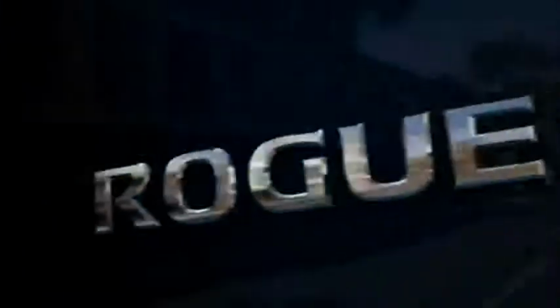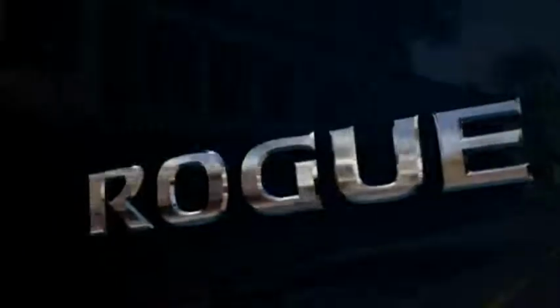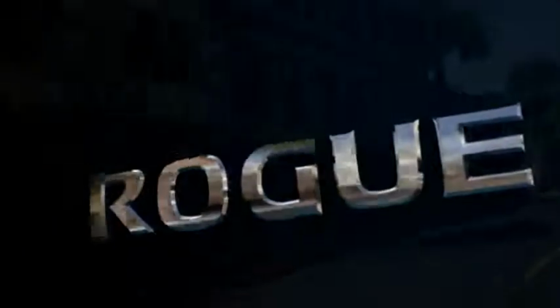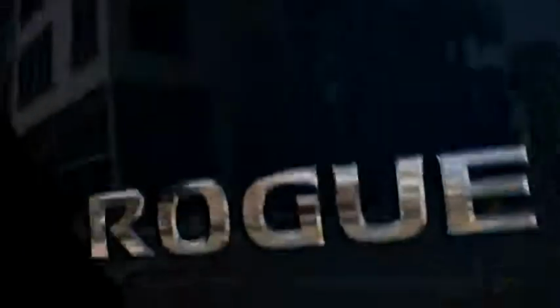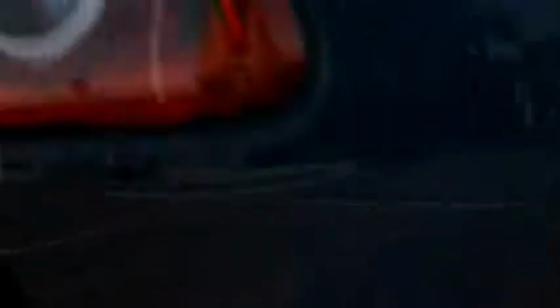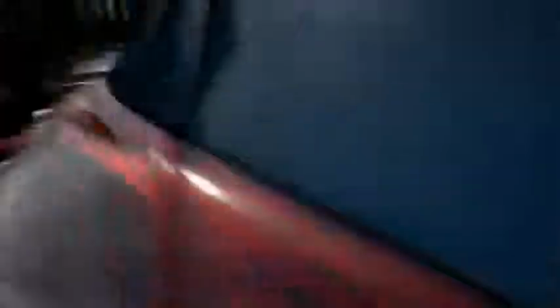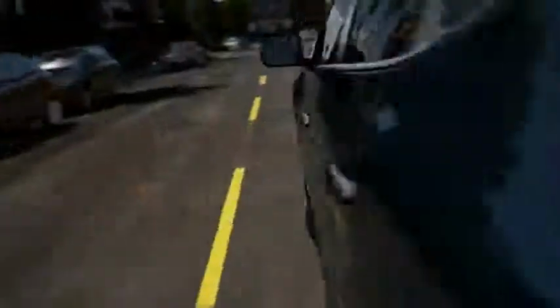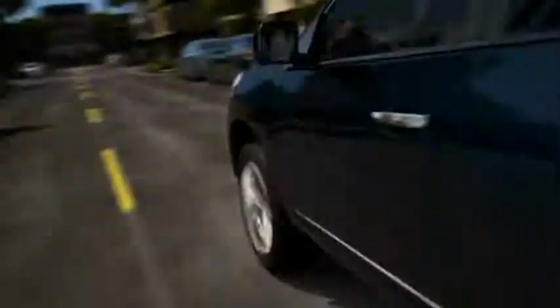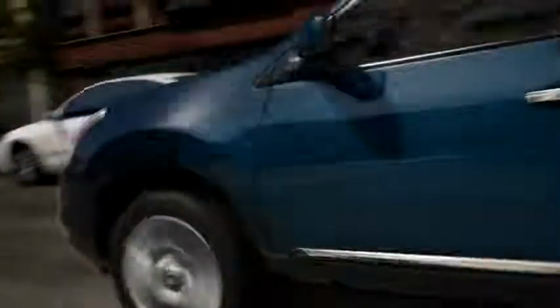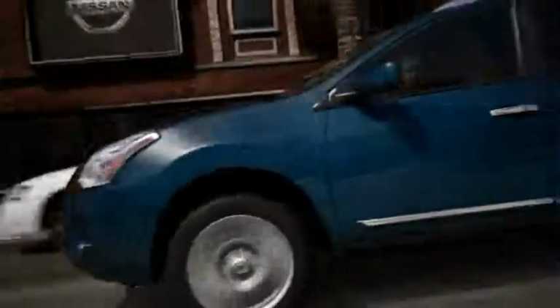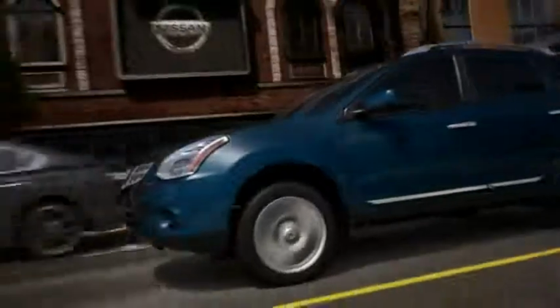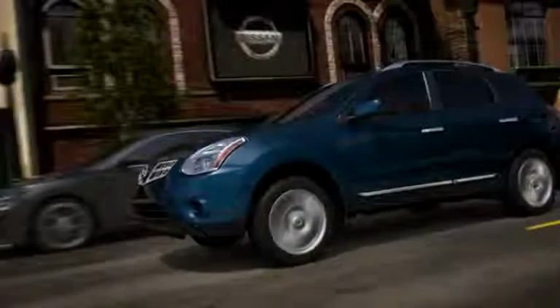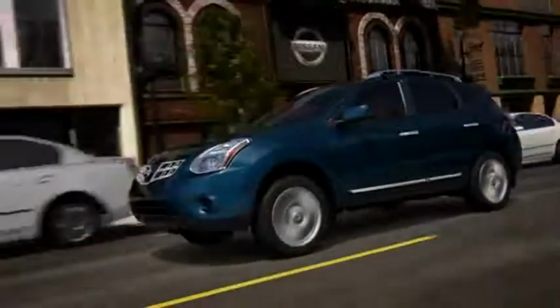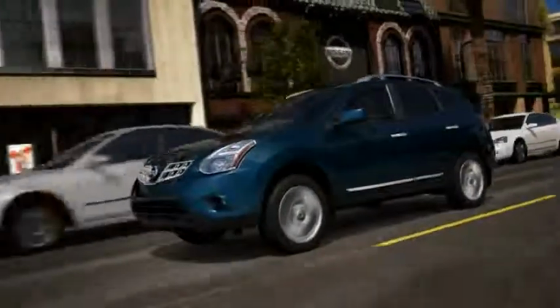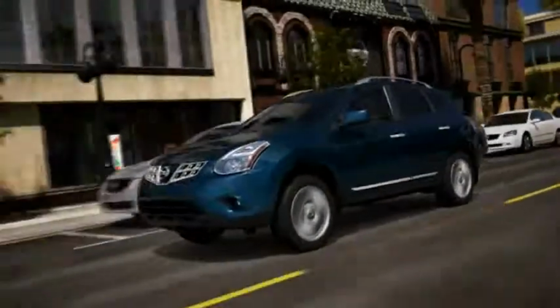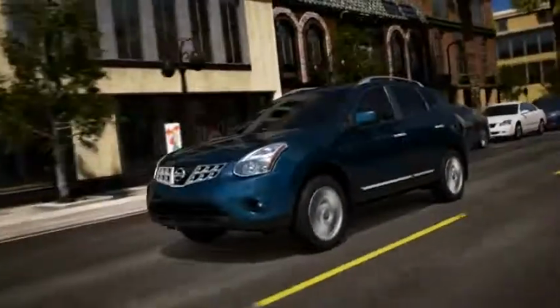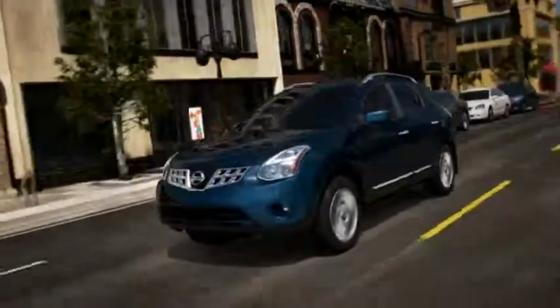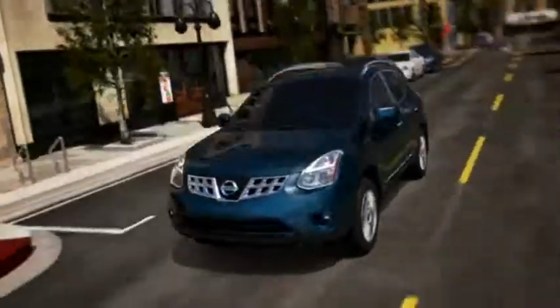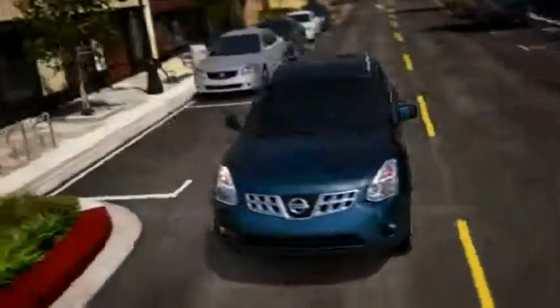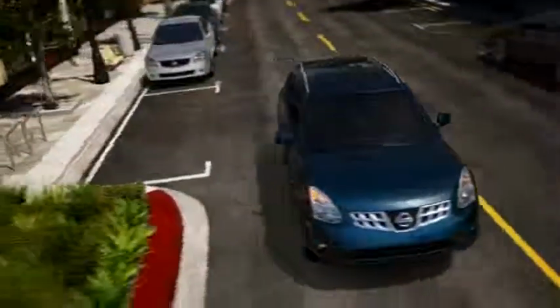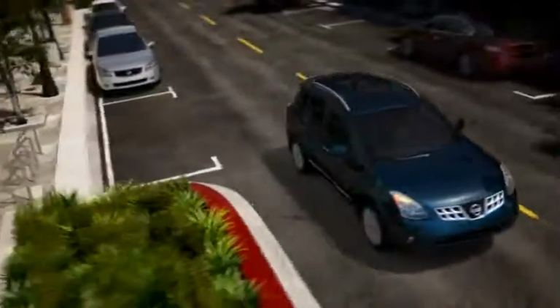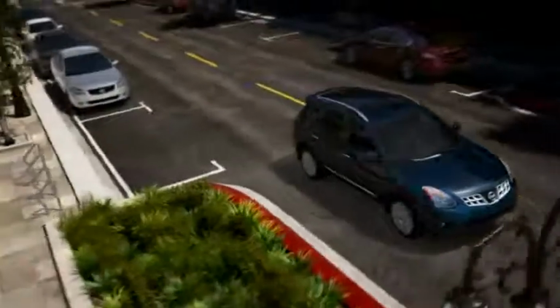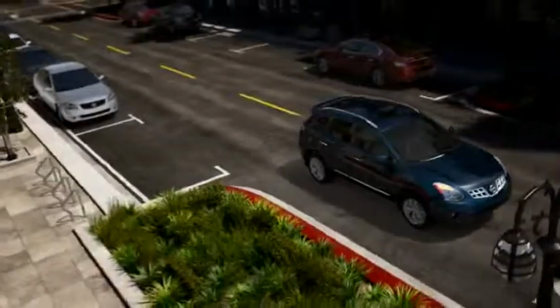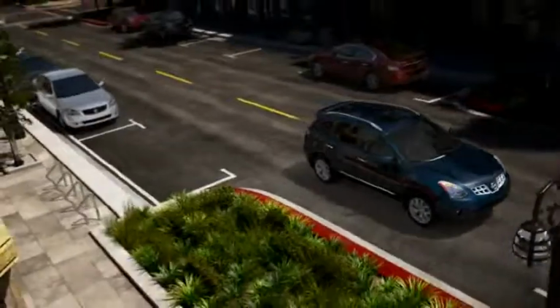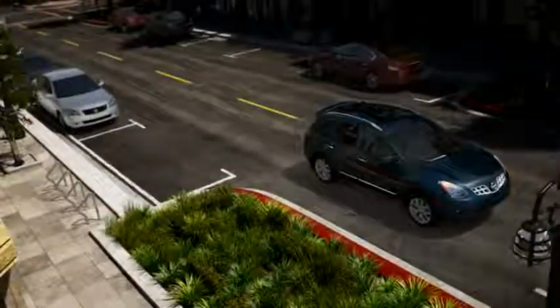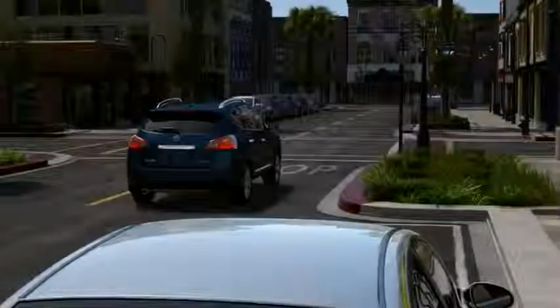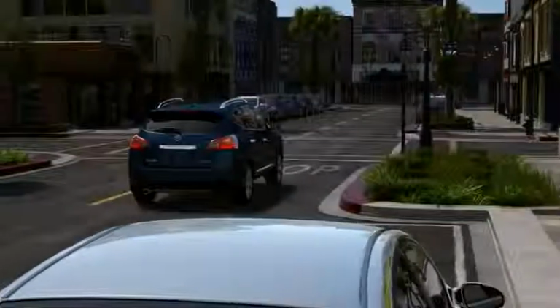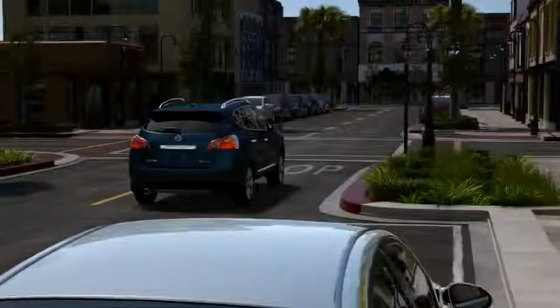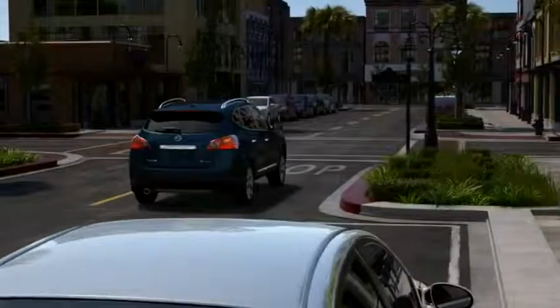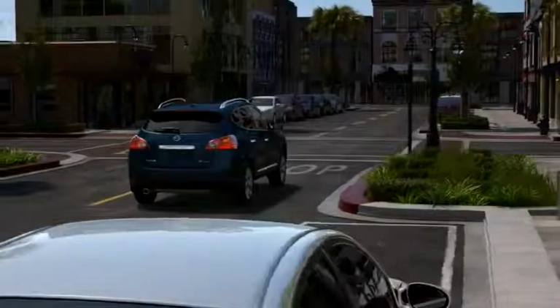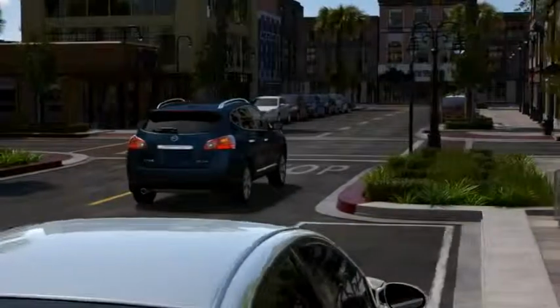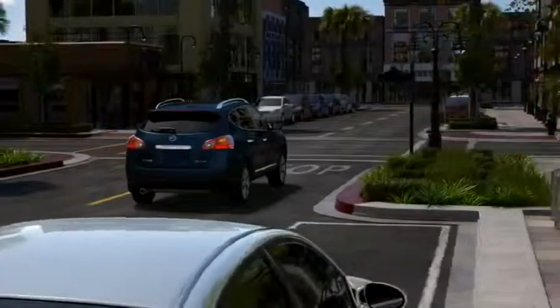Parallel parking? The fear is over. Thanks to Nissan's own invention, the innovative Around View Monitor. It's like having four helpful spotters along for the ride, and Rogue is the only vehicle in its class to offer this kind of innovation.